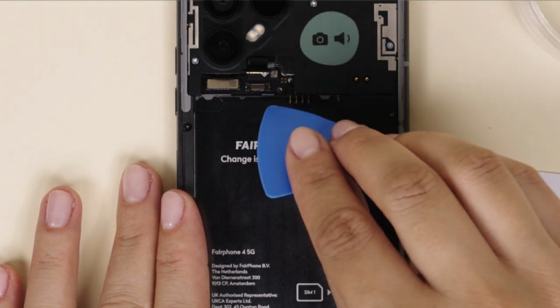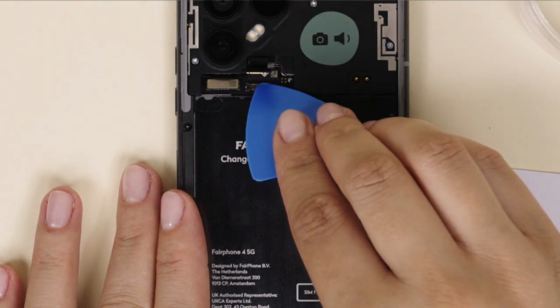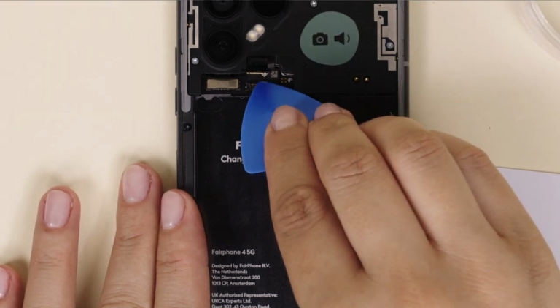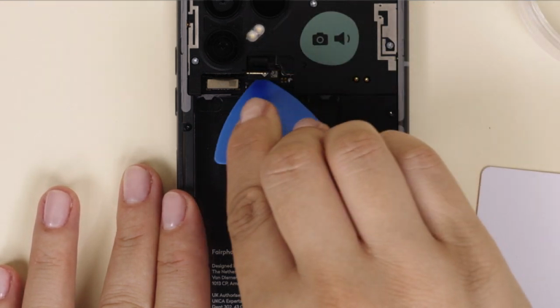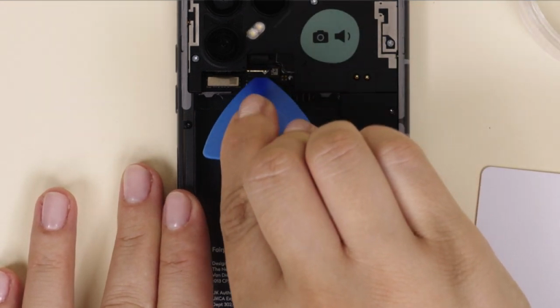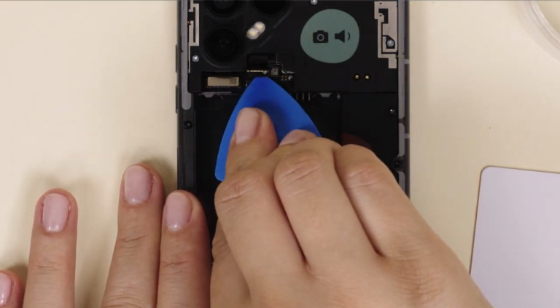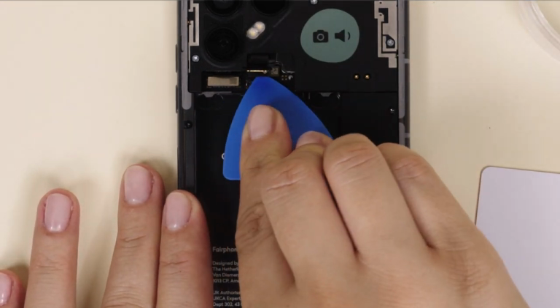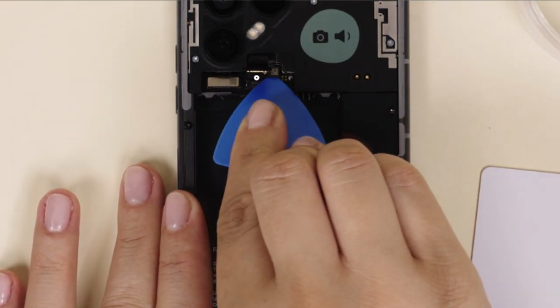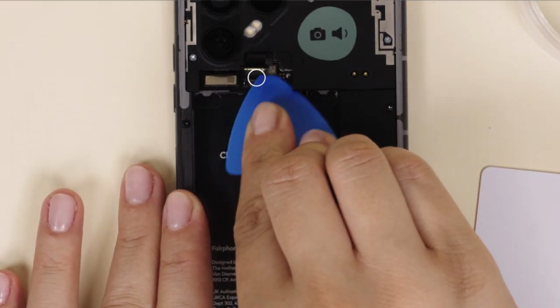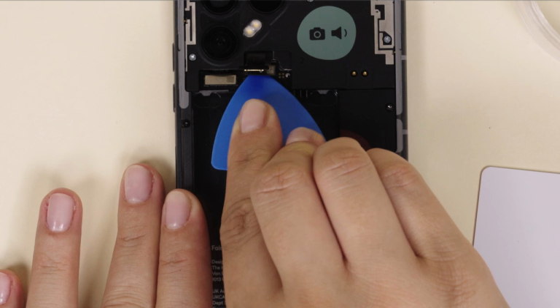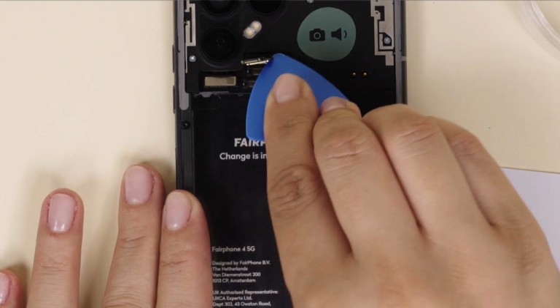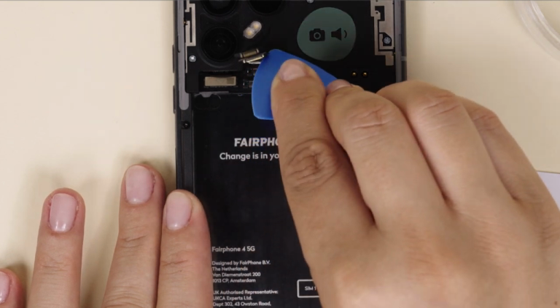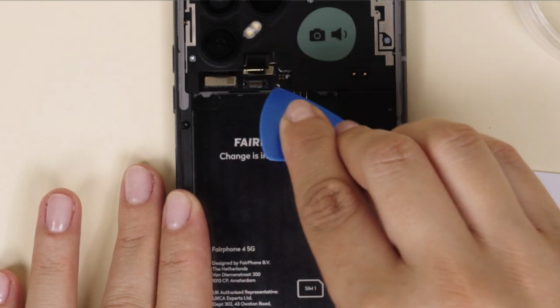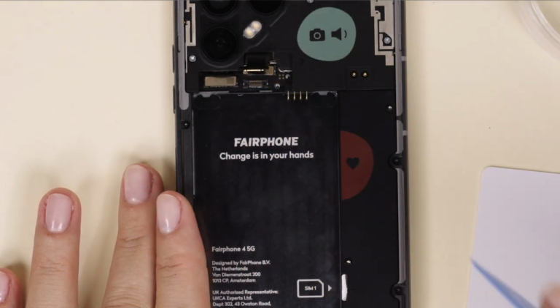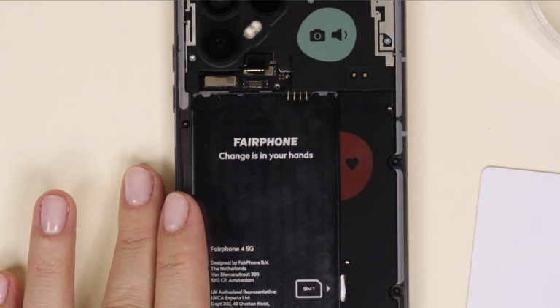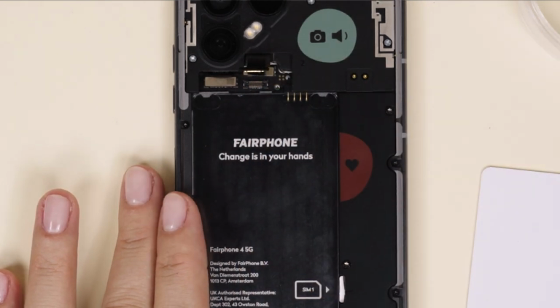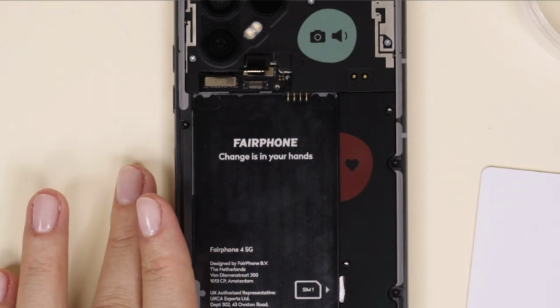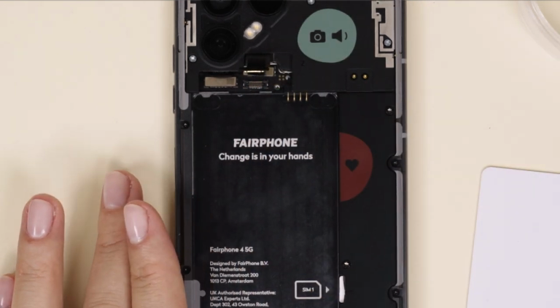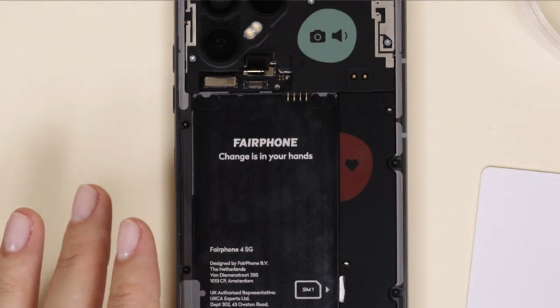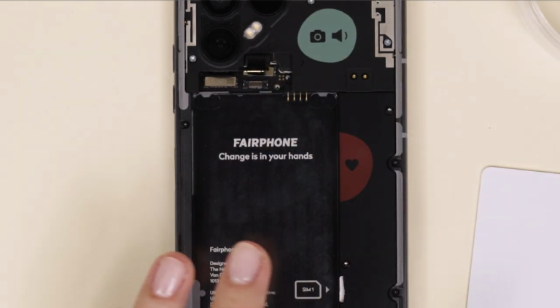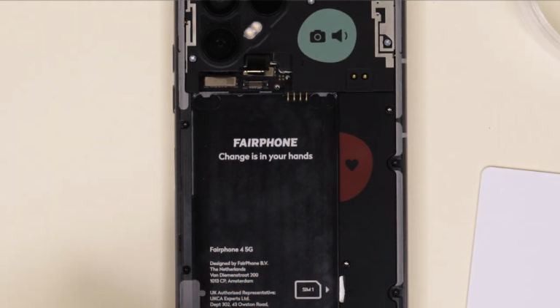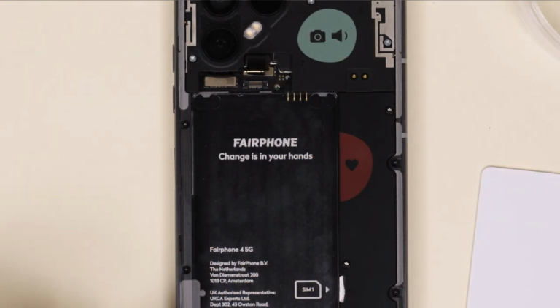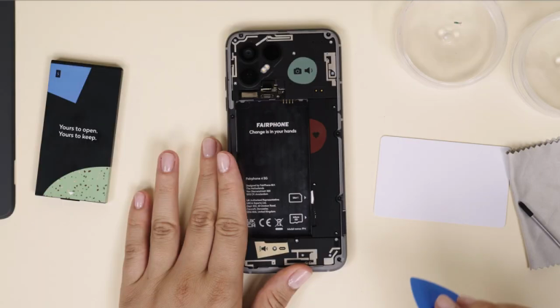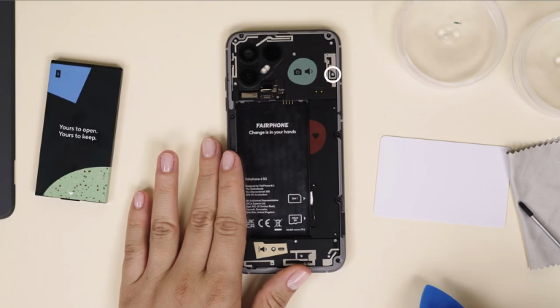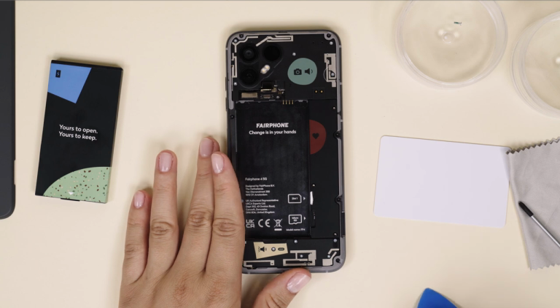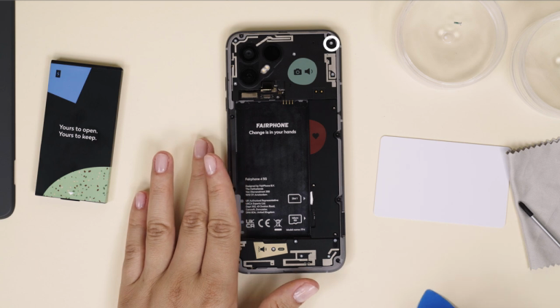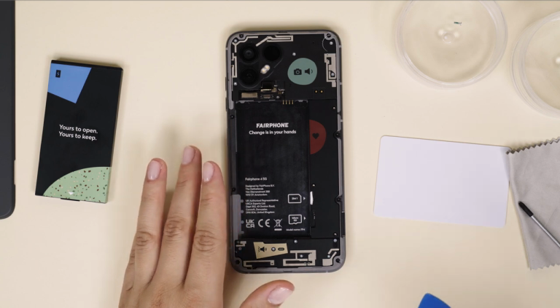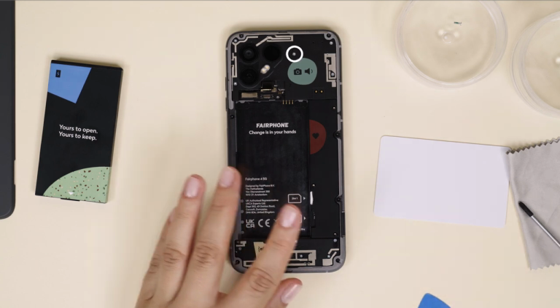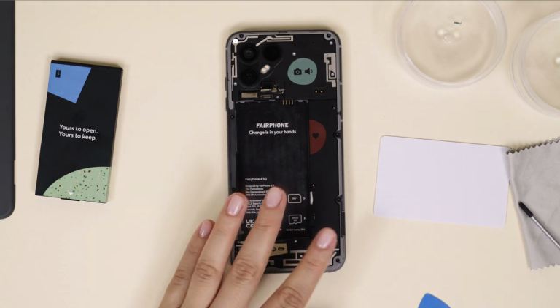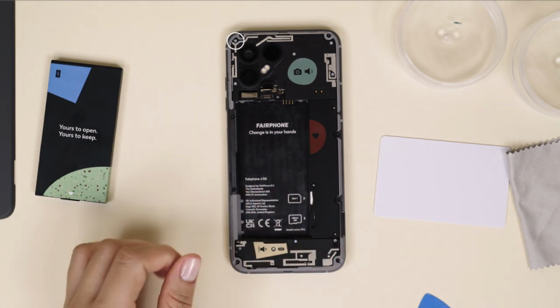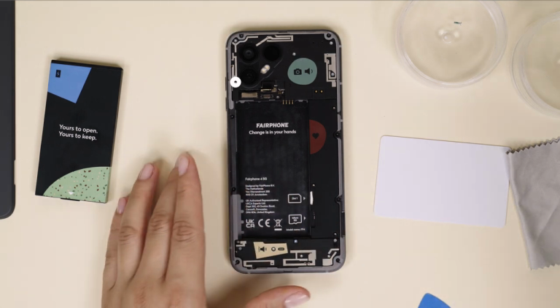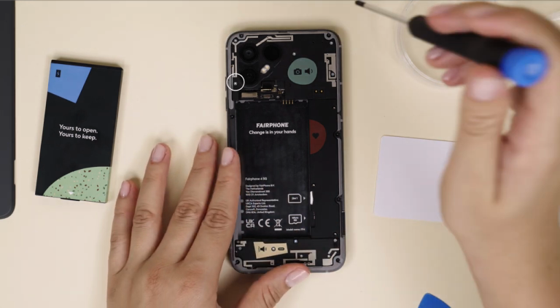No need to force things here. Gentle pressure until it comes loose is the way to go. Remove the five silver screws that hold the camera in place.